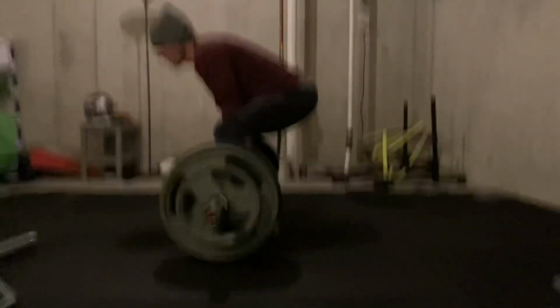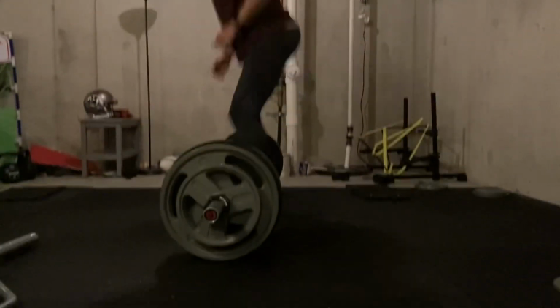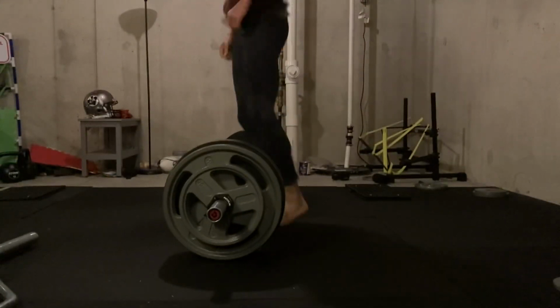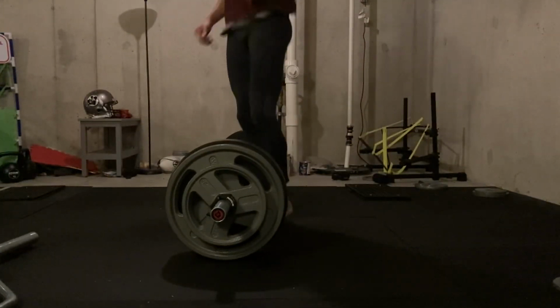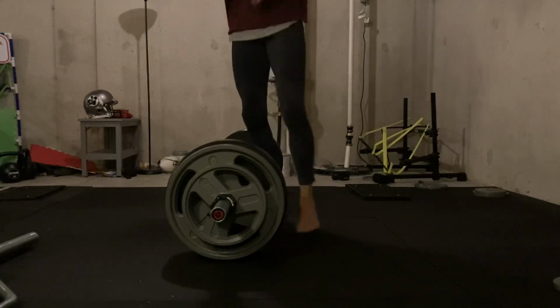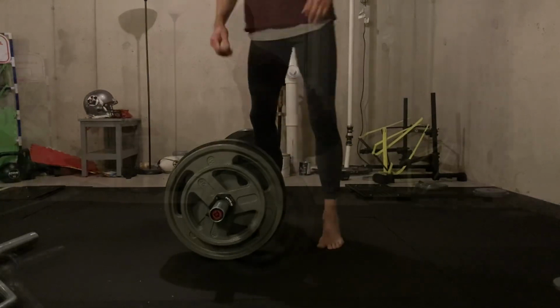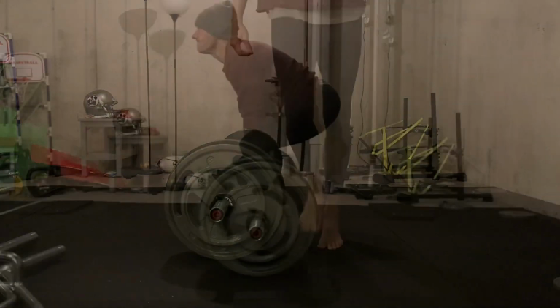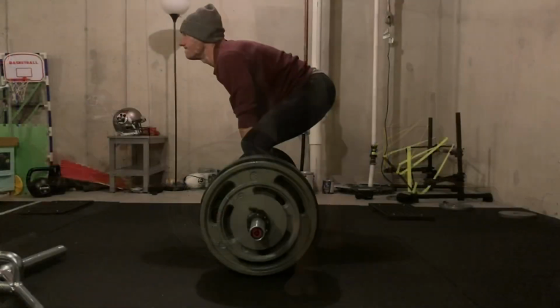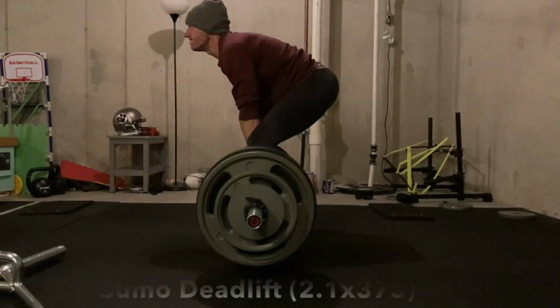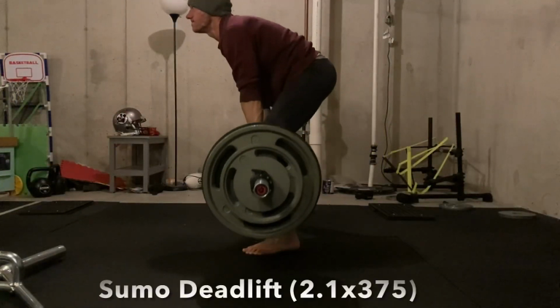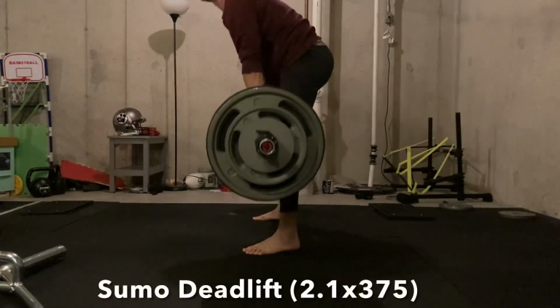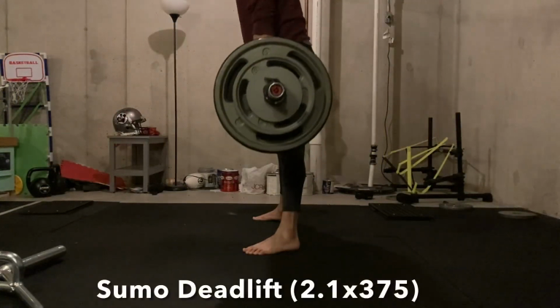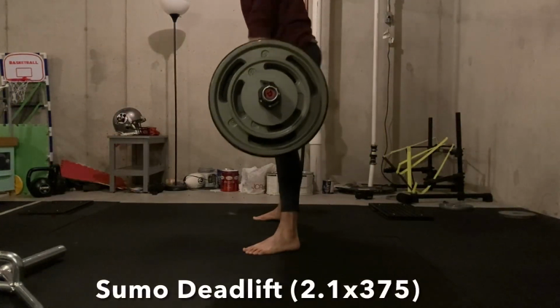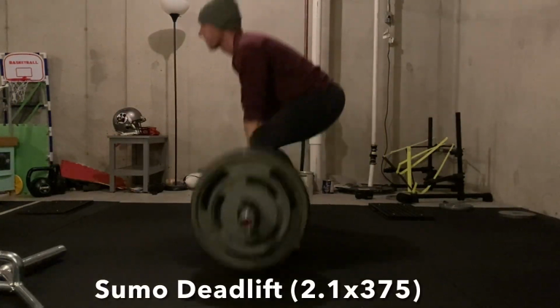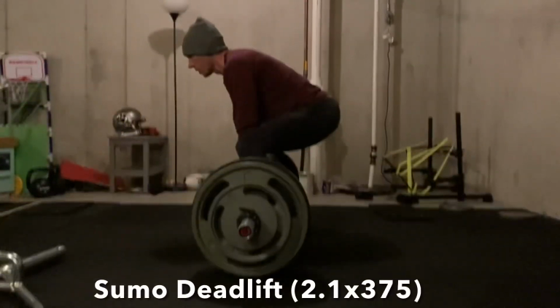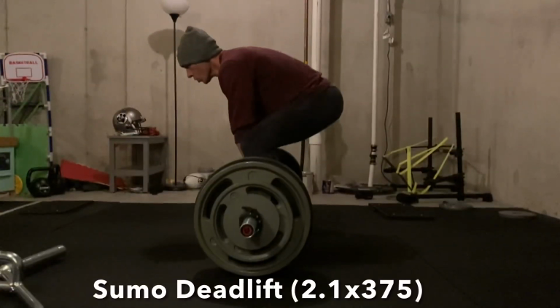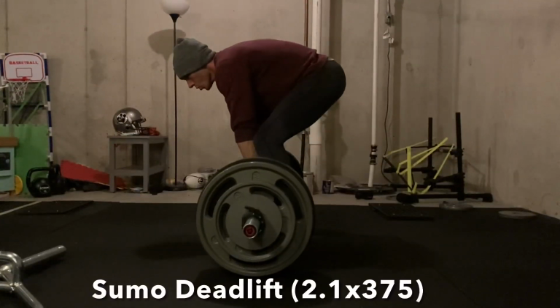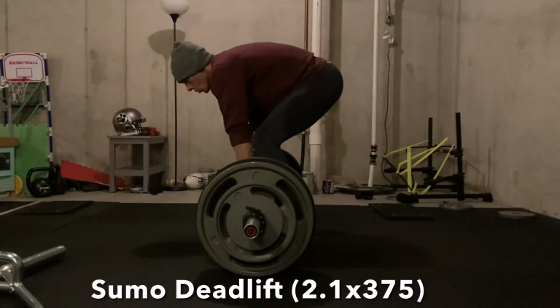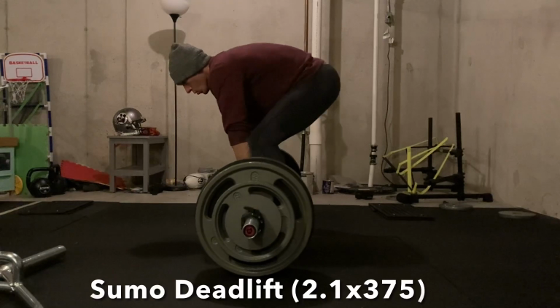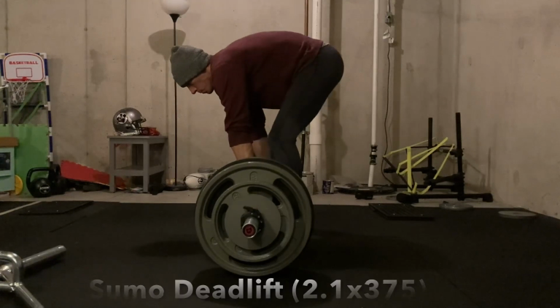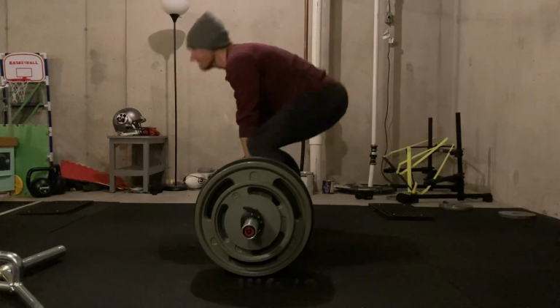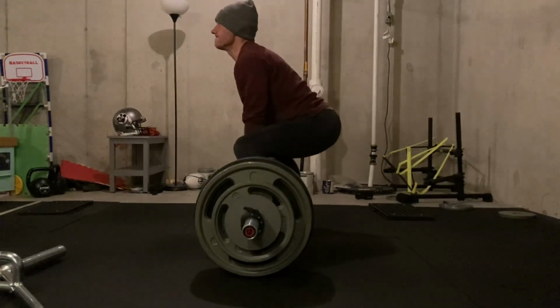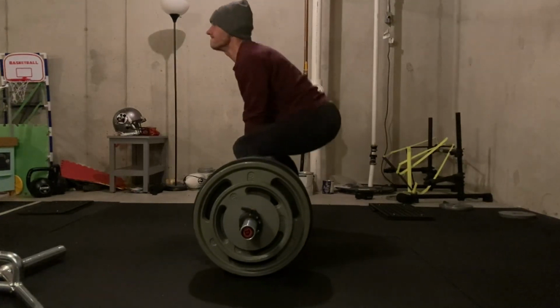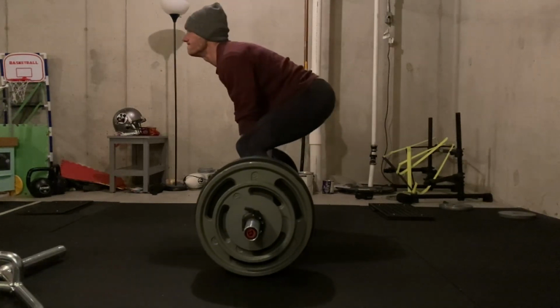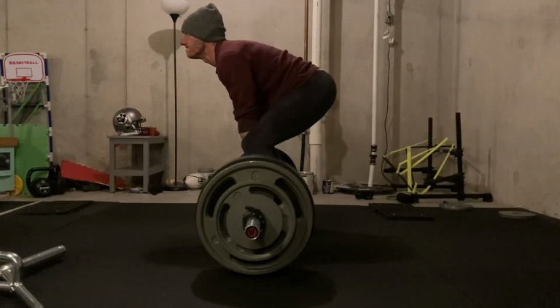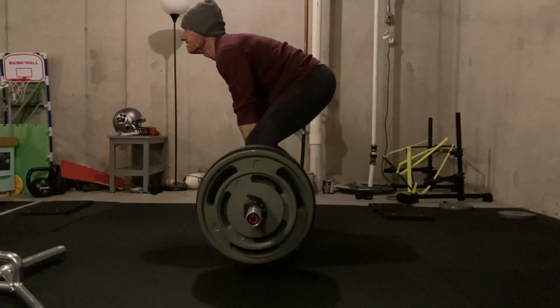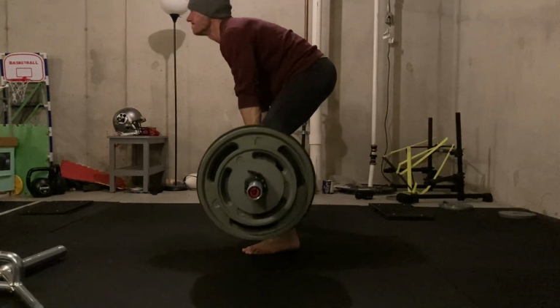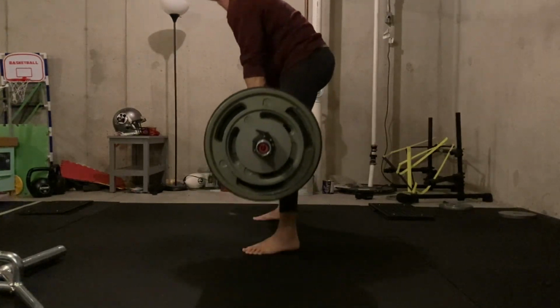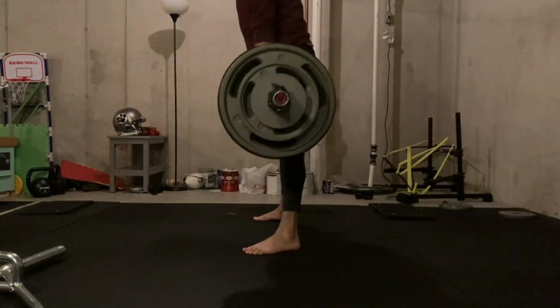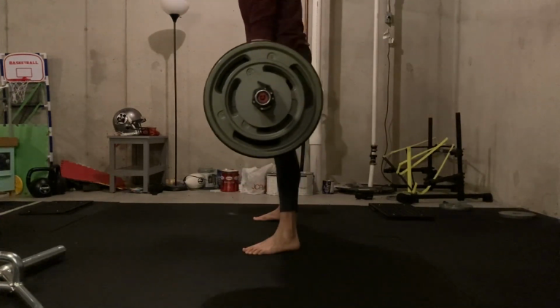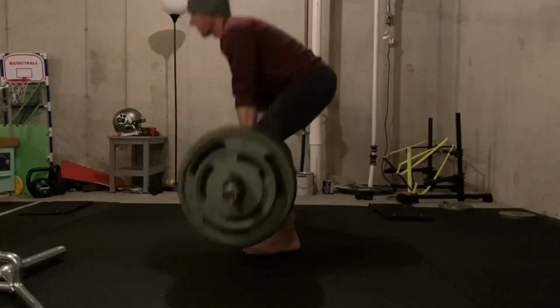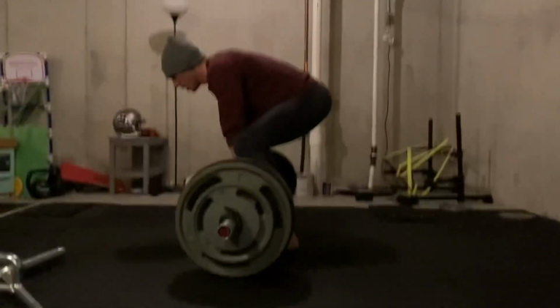Quick background on myself: I used to only sumo deadlift. I was never really comfortable conventional deadlifting until recently. And then I also just picked up a trap bar, so it's nice to kind of round things out.